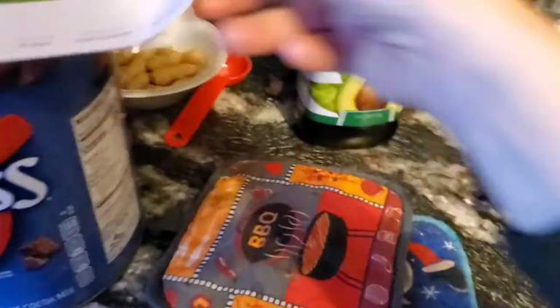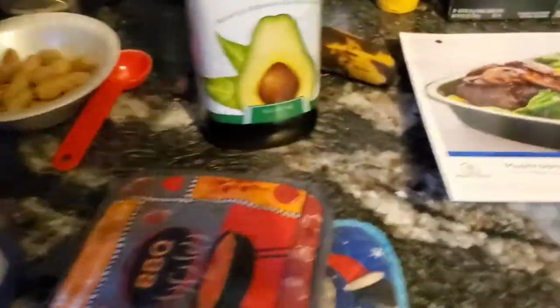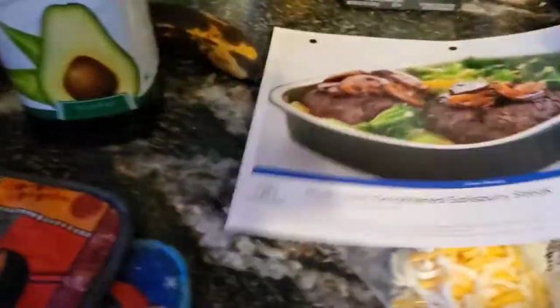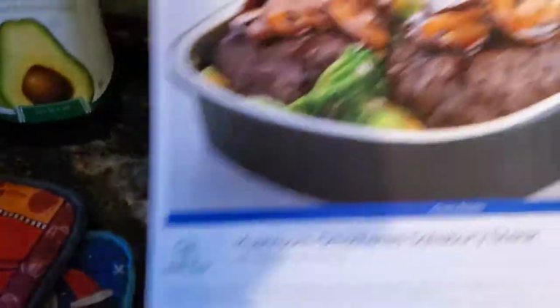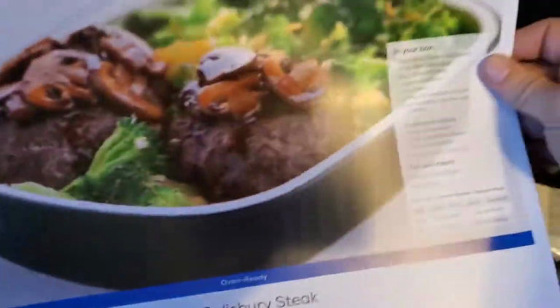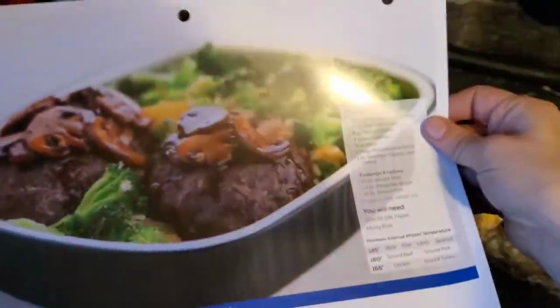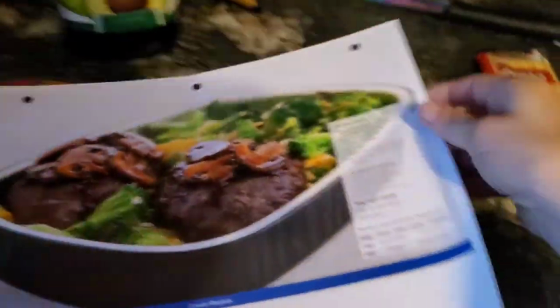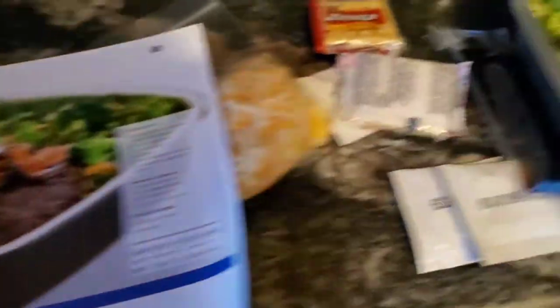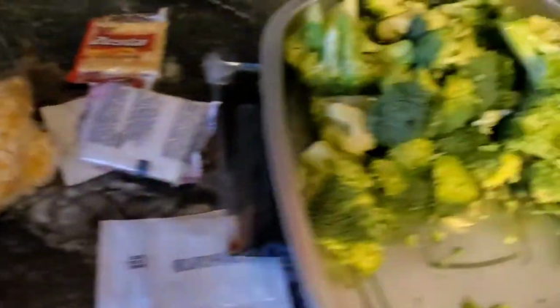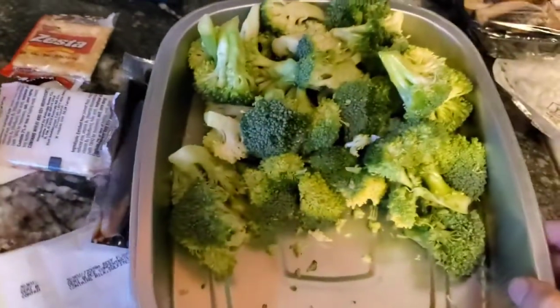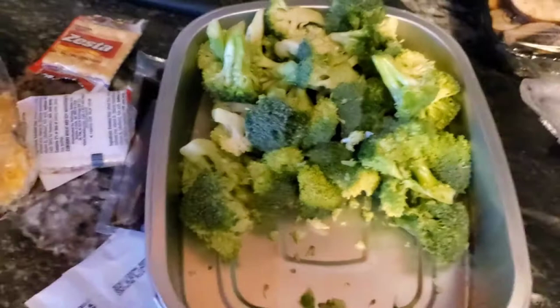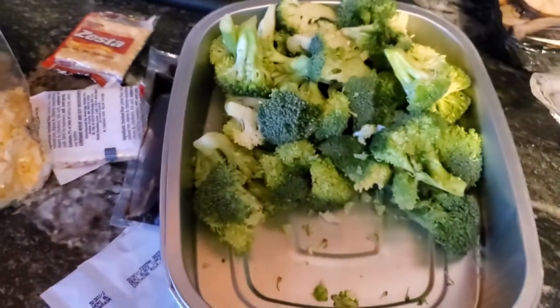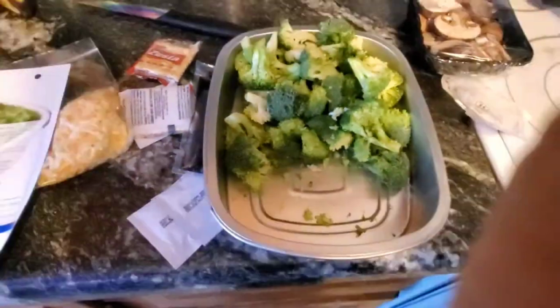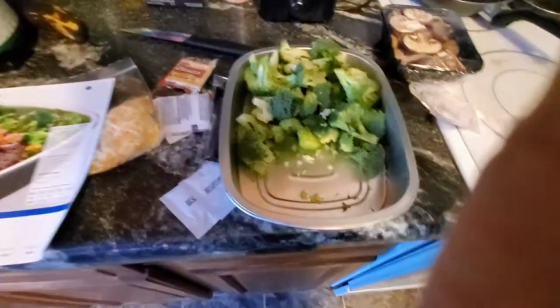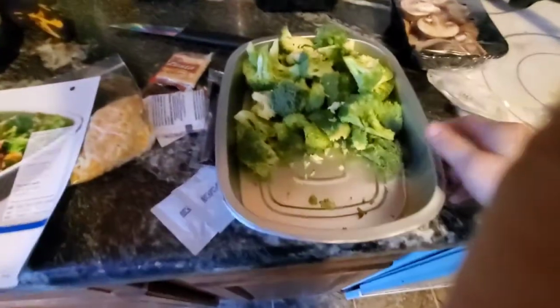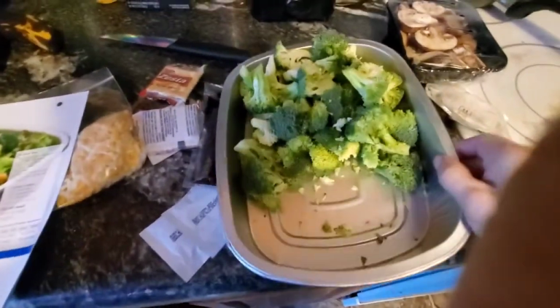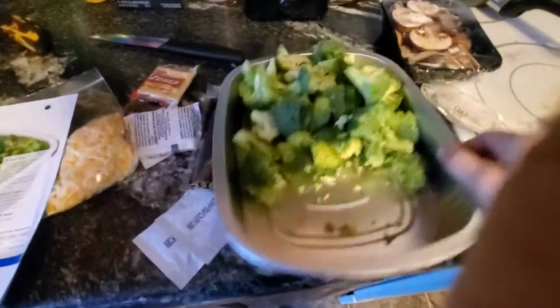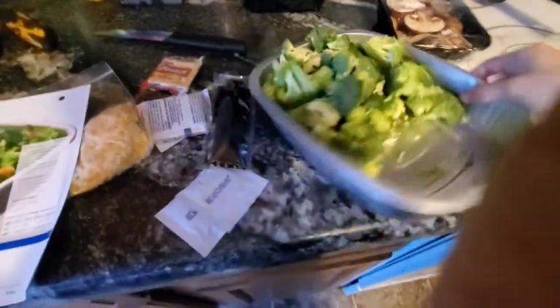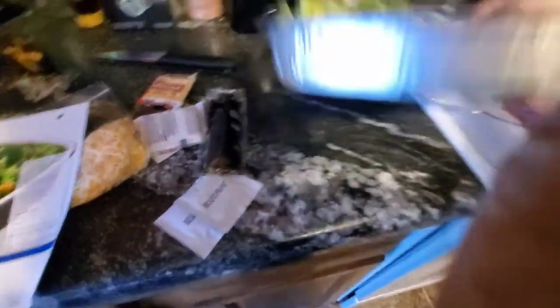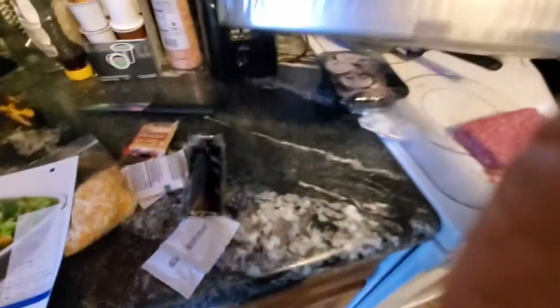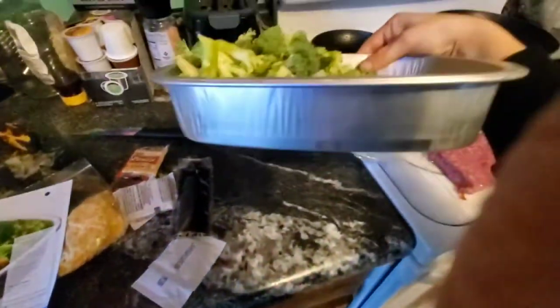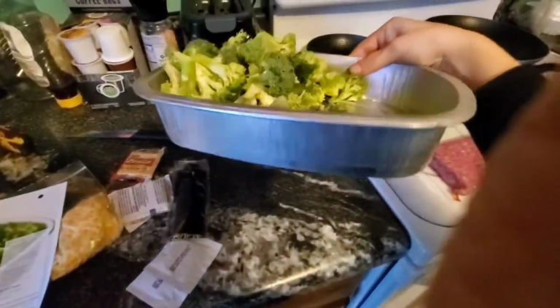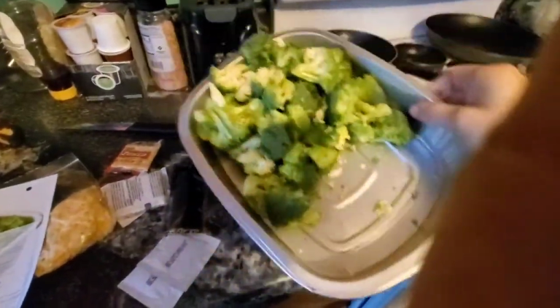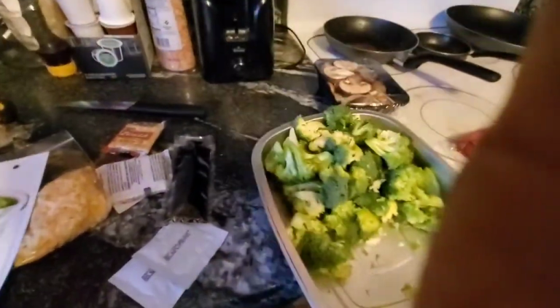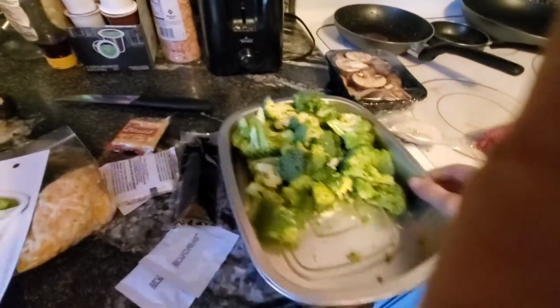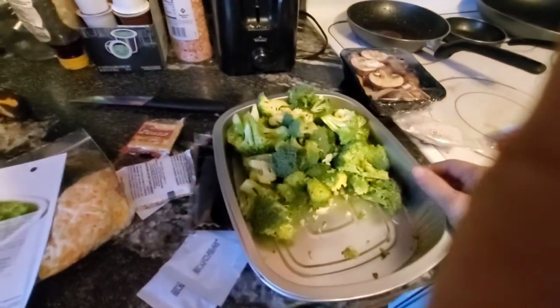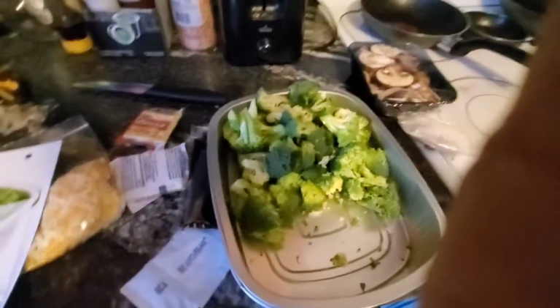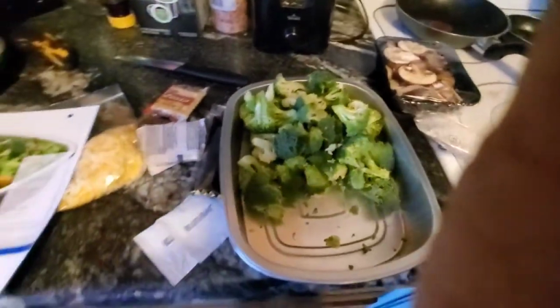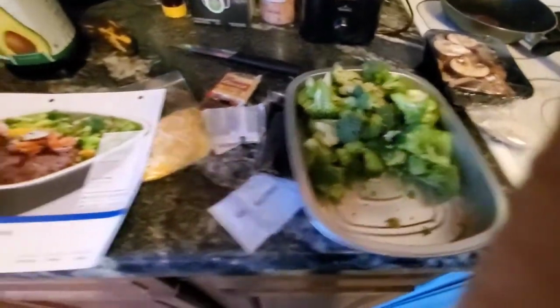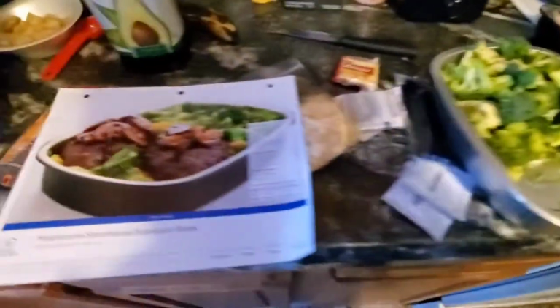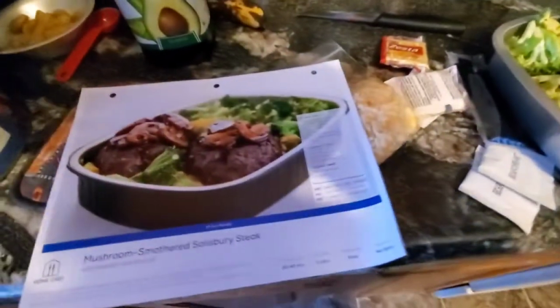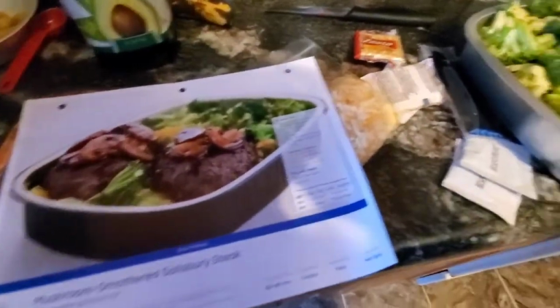So I'm going to go ahead and do this one. I started putting it all together. I really like this because it comes in this nice little tray and I can easily reuse this, which is really nice. So I'll go ahead and start prepping this.